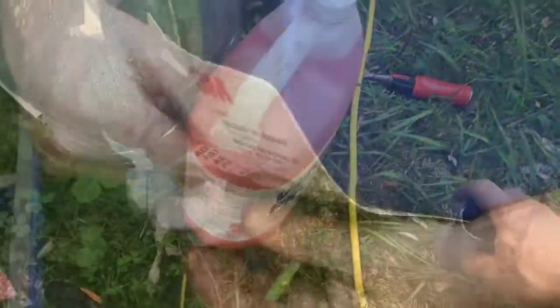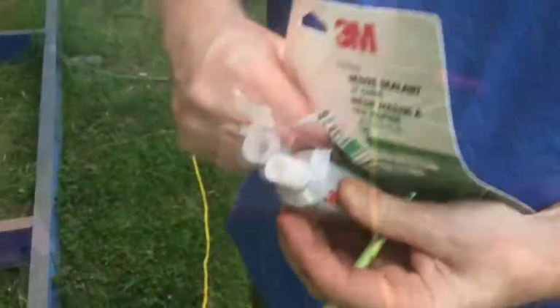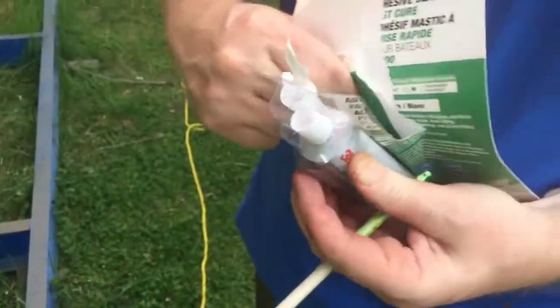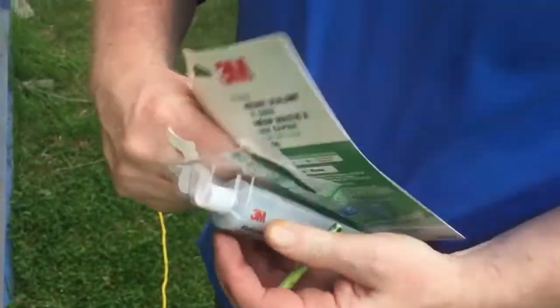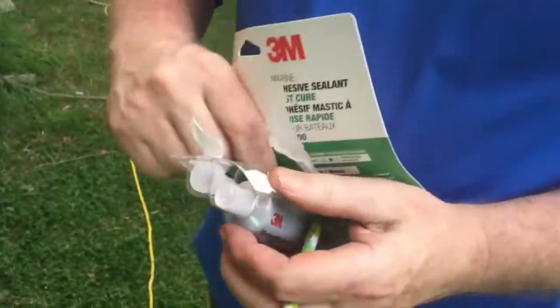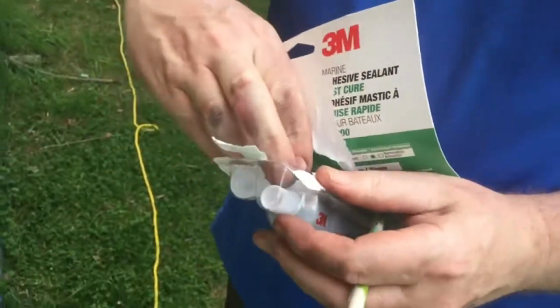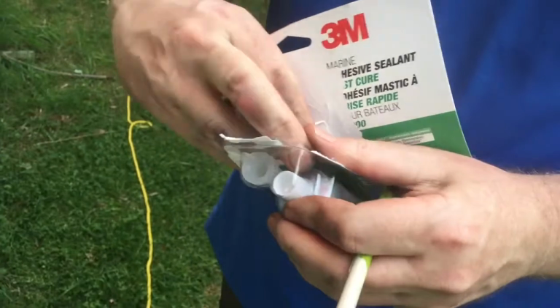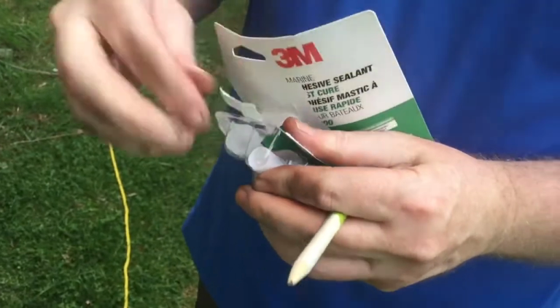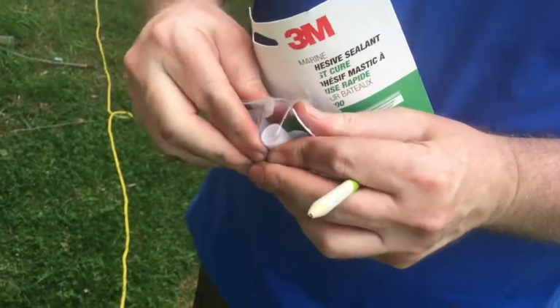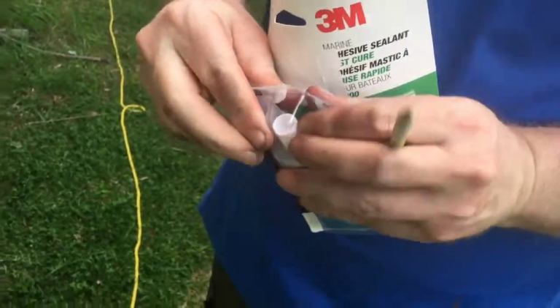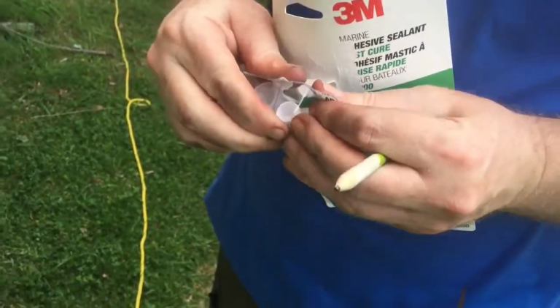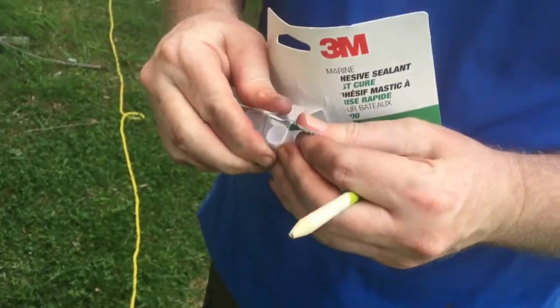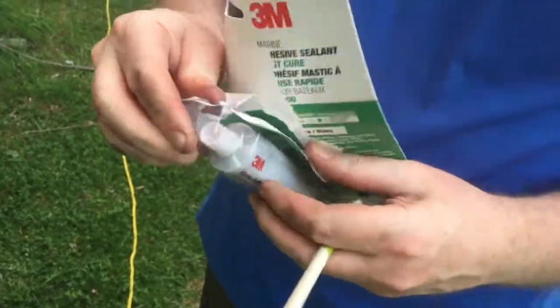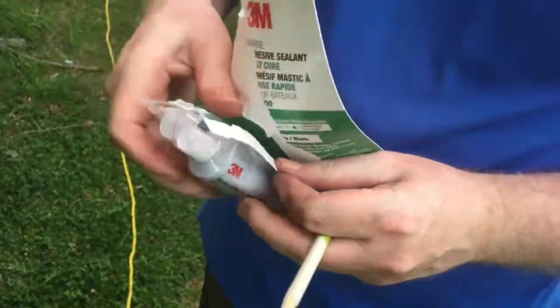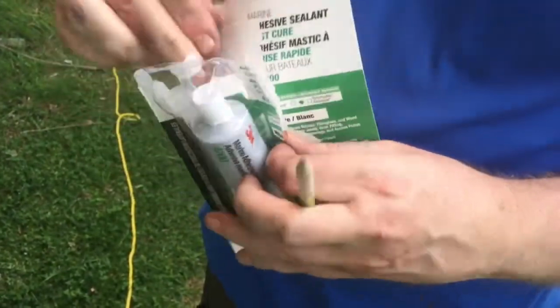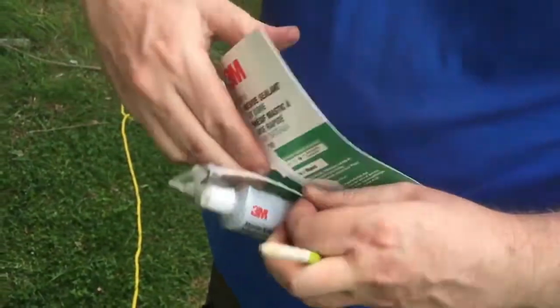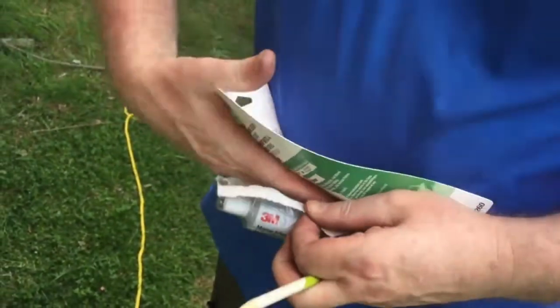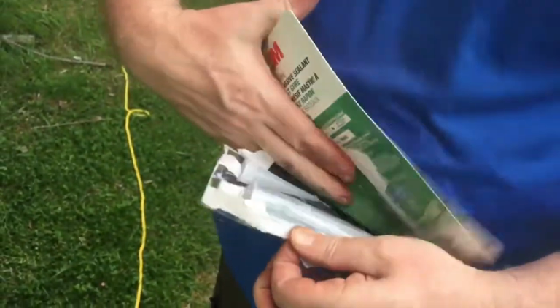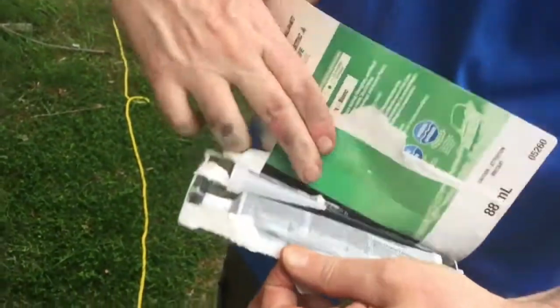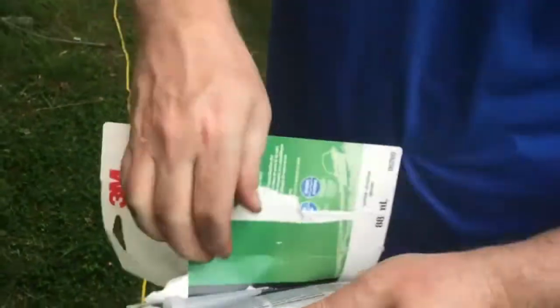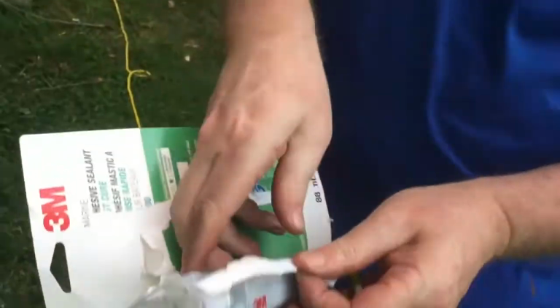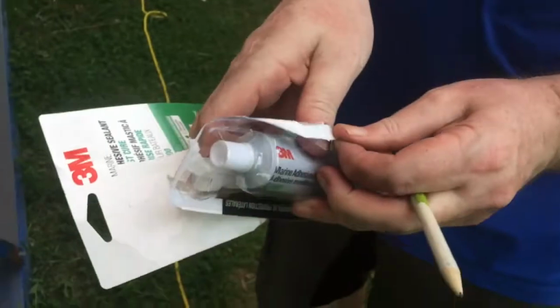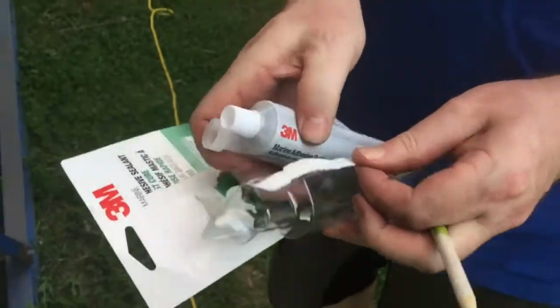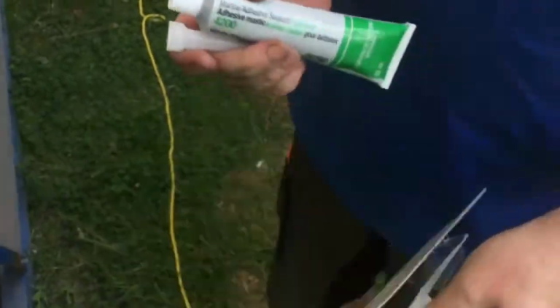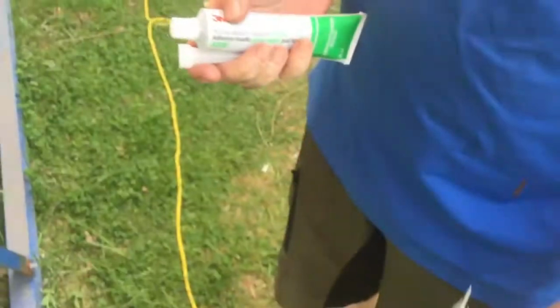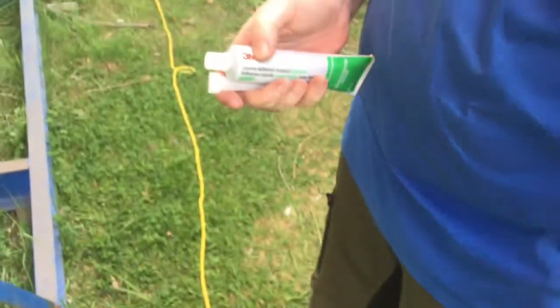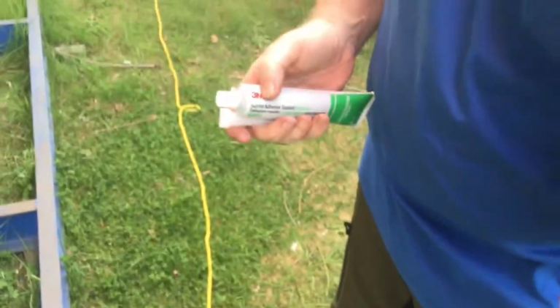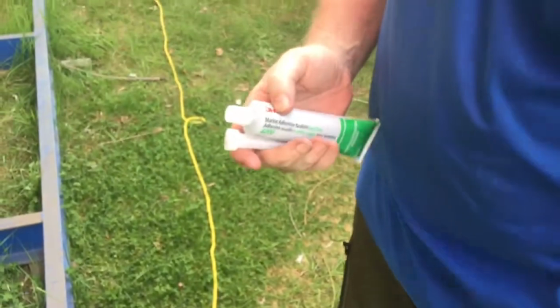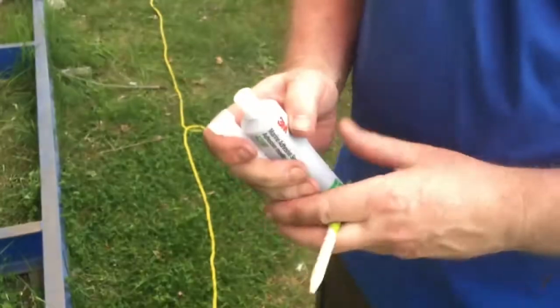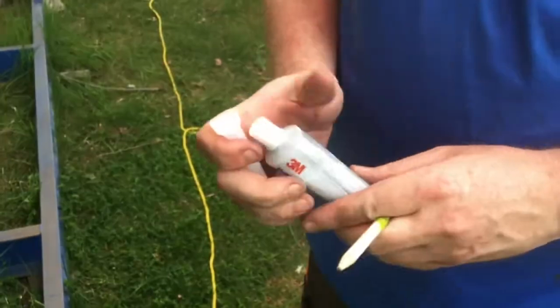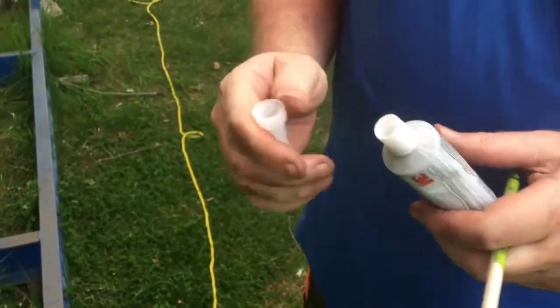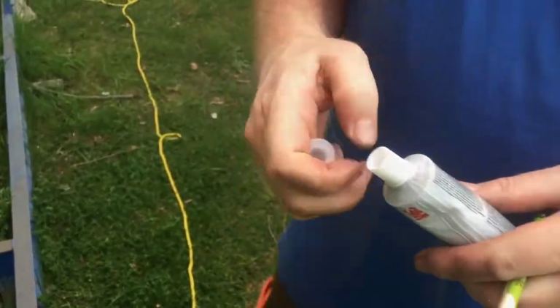According to the fine folks at the rigging shop in Toronto, you use 4200. So that's what Jim's trying to open here, and that's going to be our sealant.